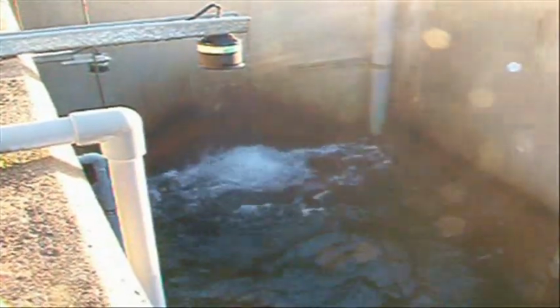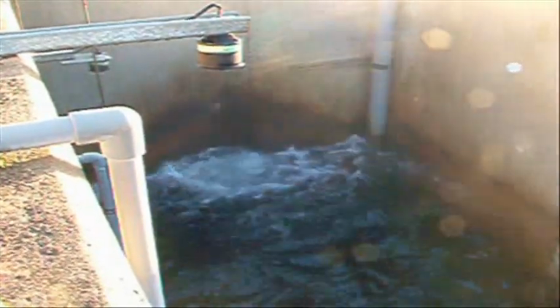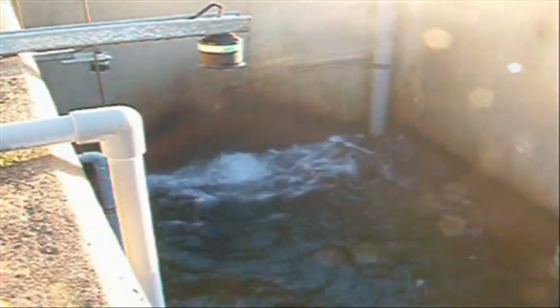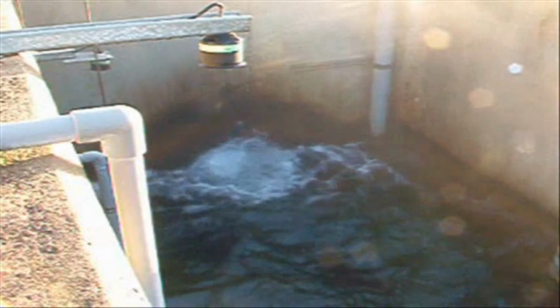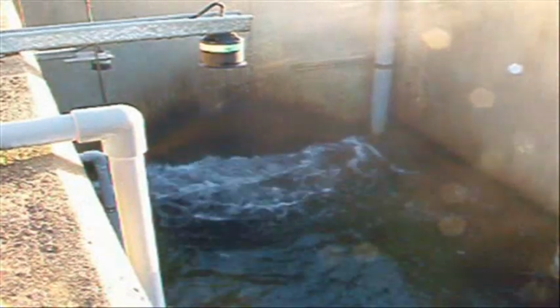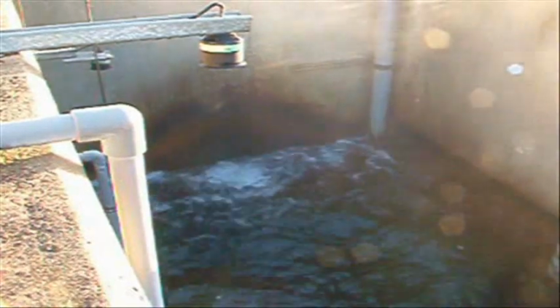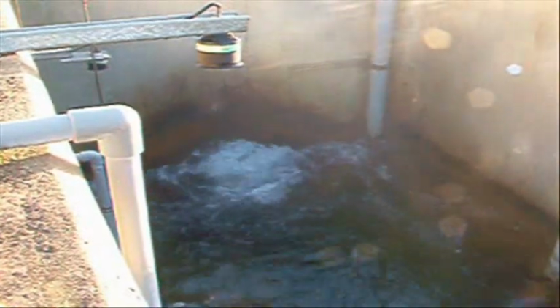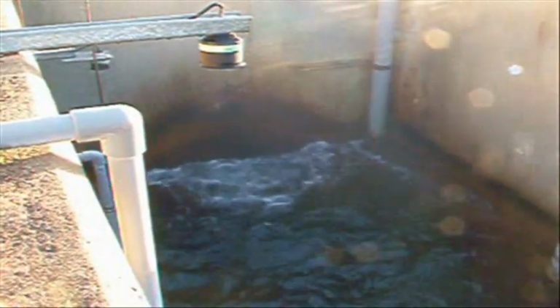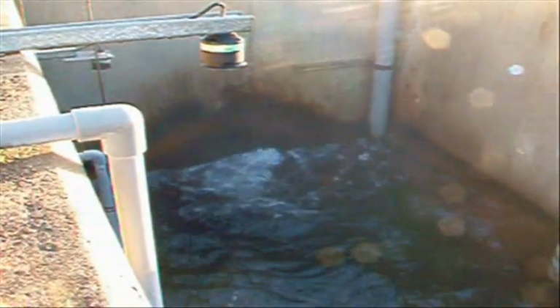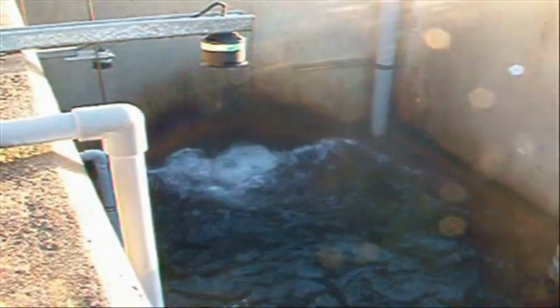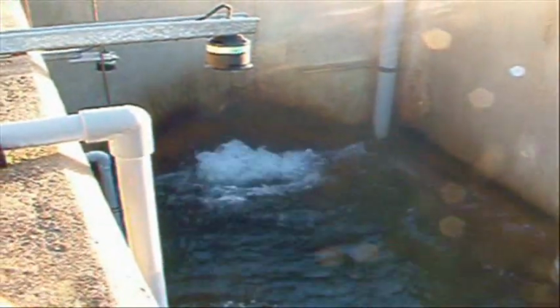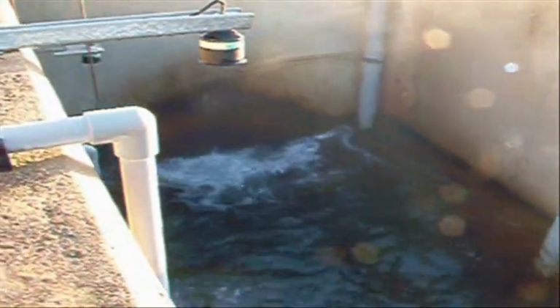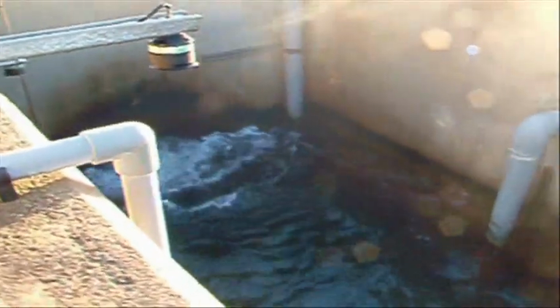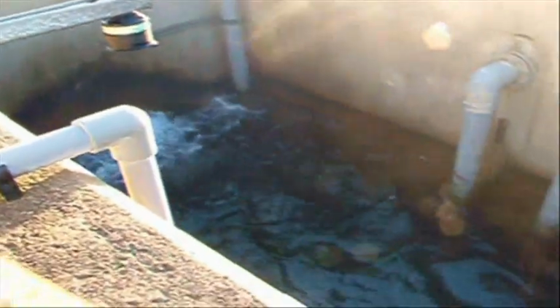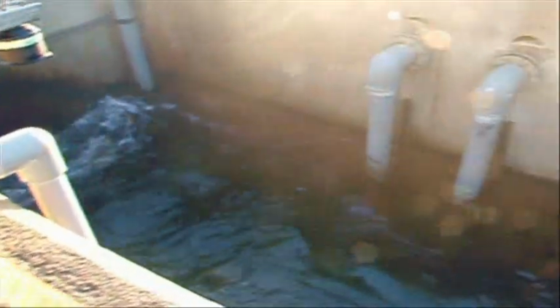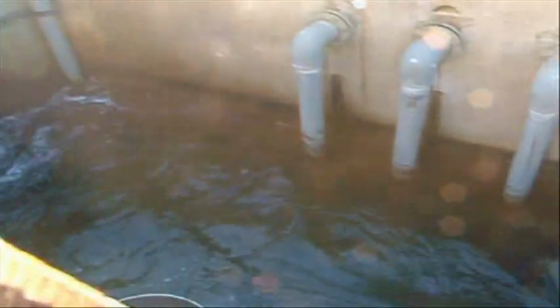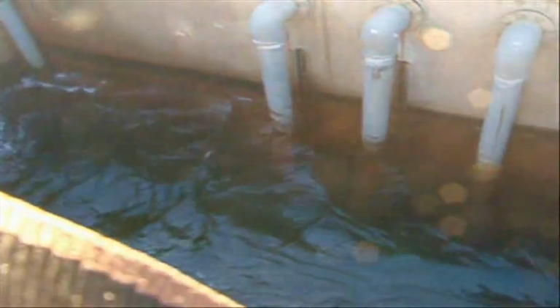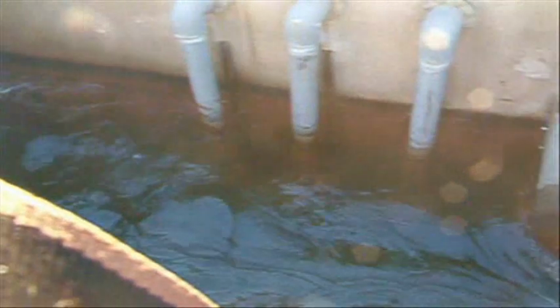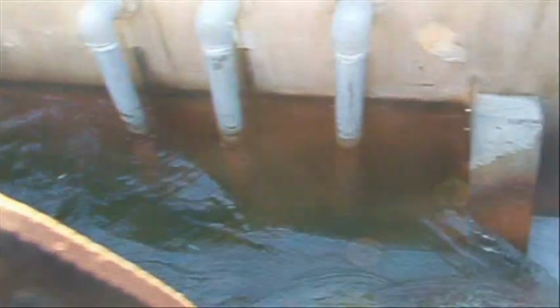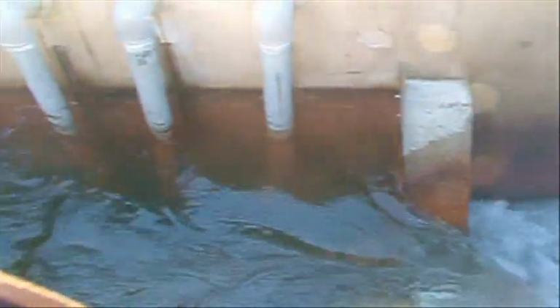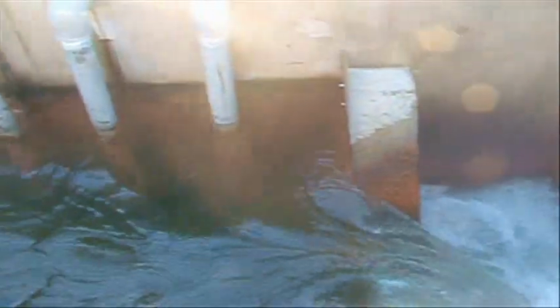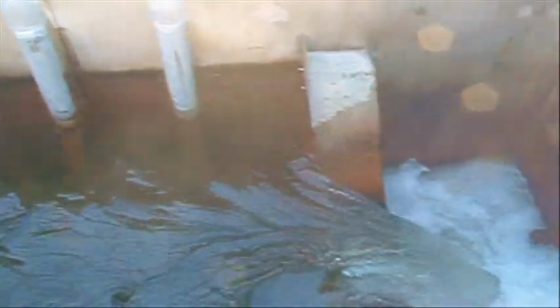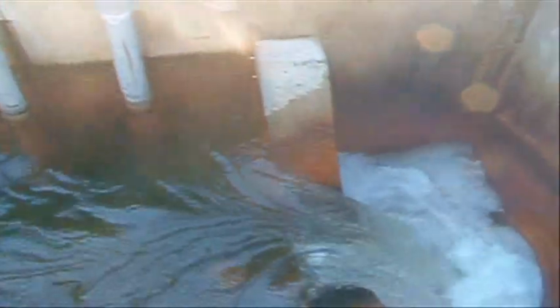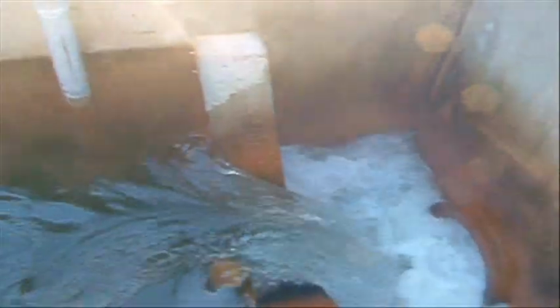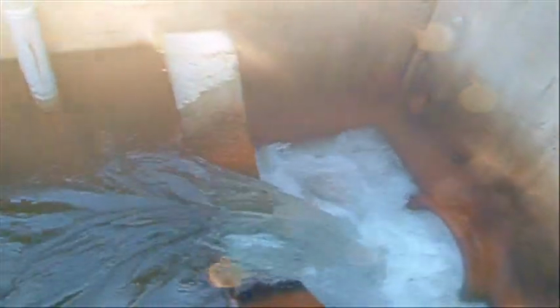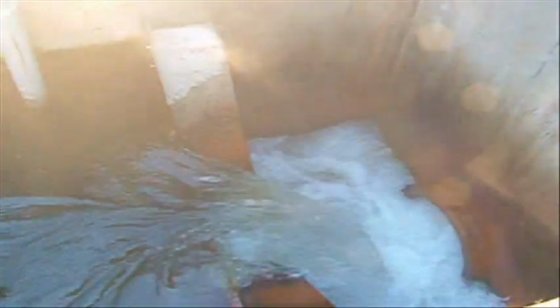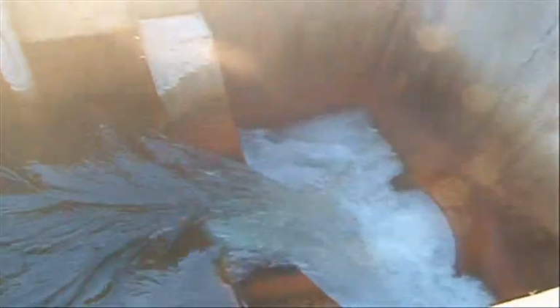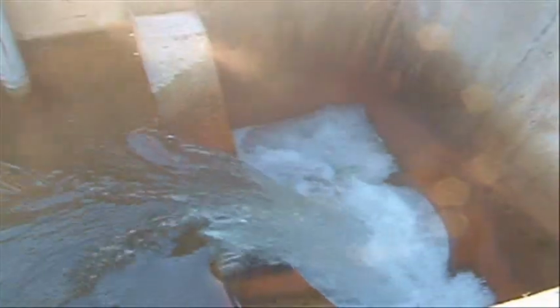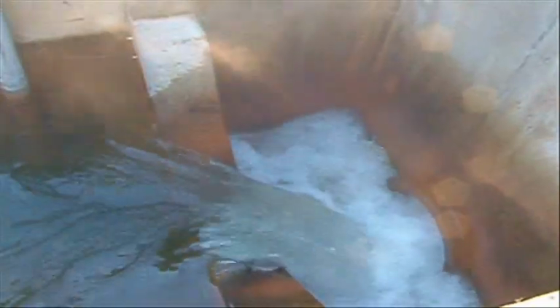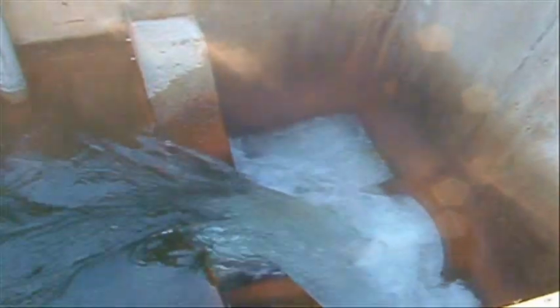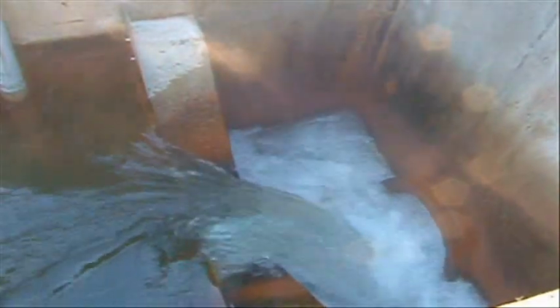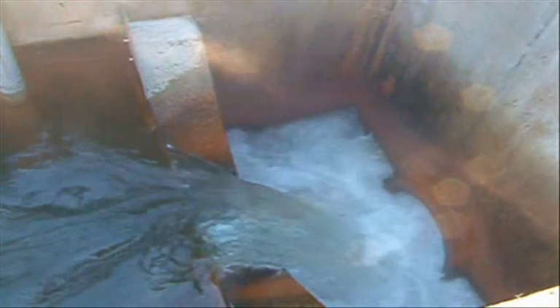The final effluent chamber is where water quality samples are taken. This is also the point at which the treated water leaves the site to join the Clemo stream. Some of the water is also removed for washing down and for mixing the lime slurry.